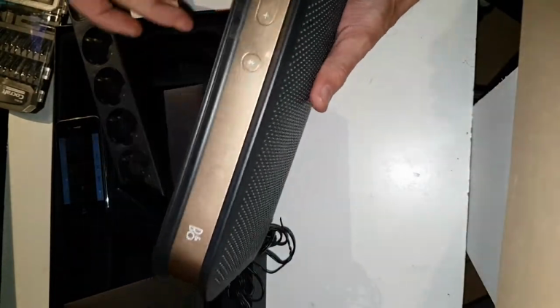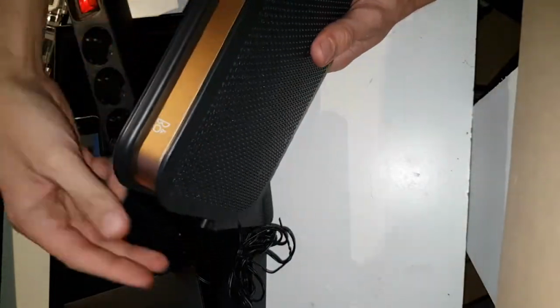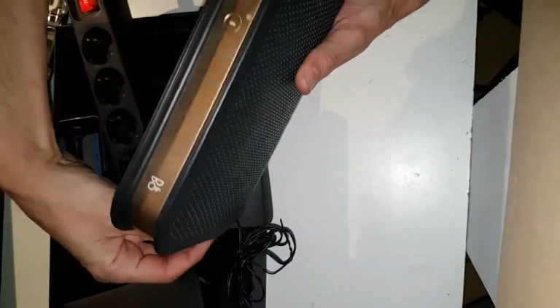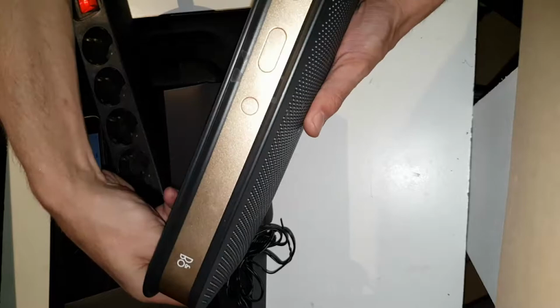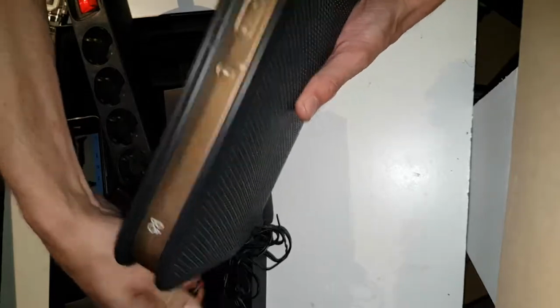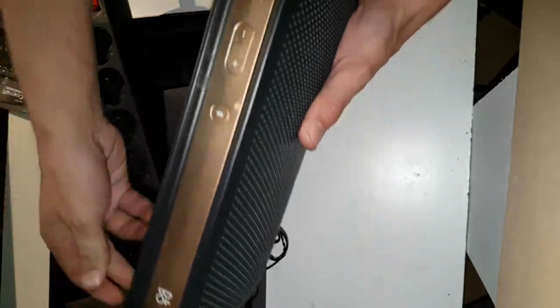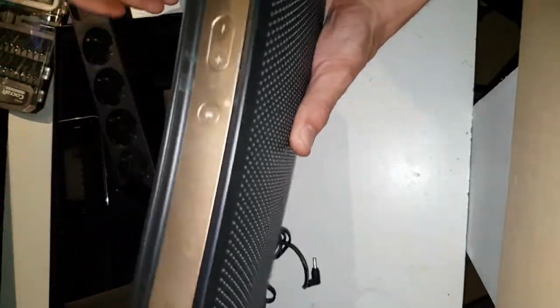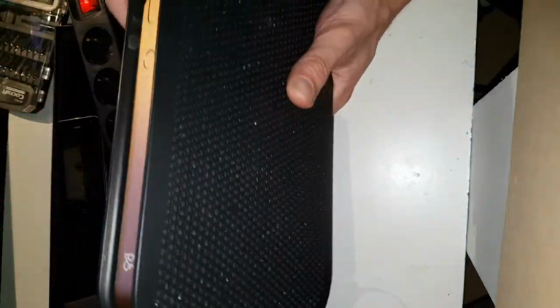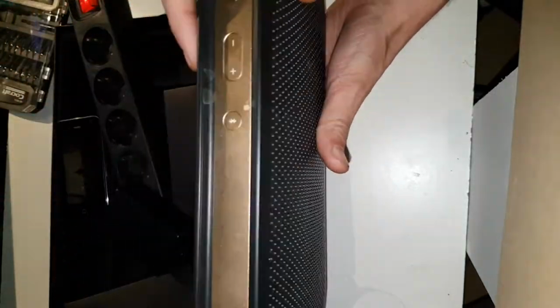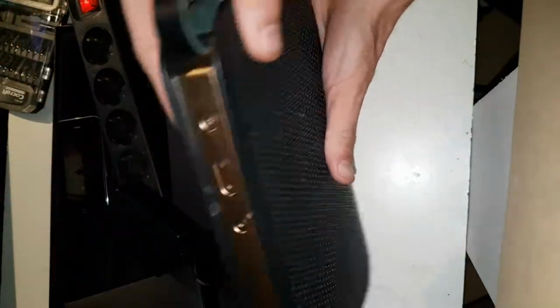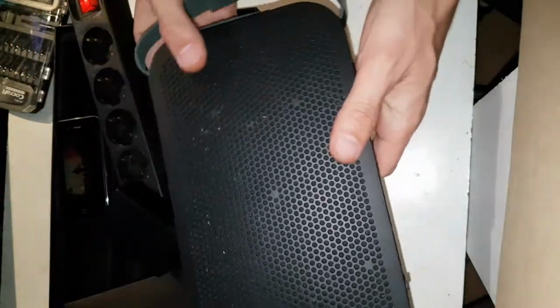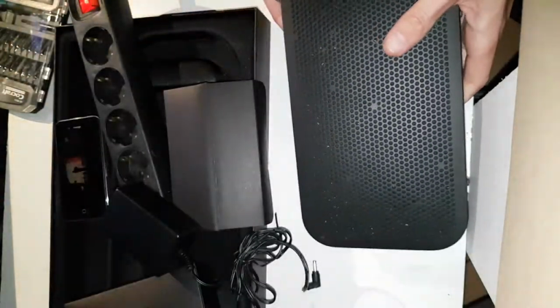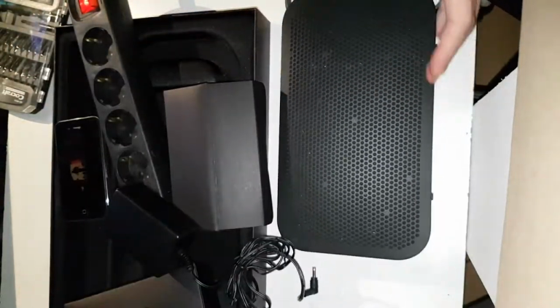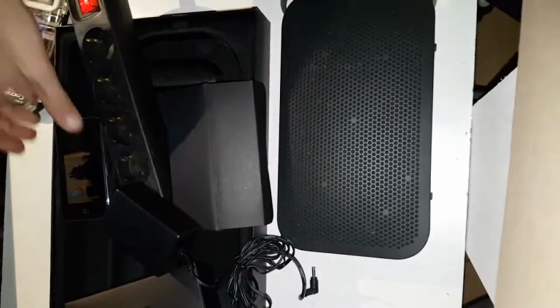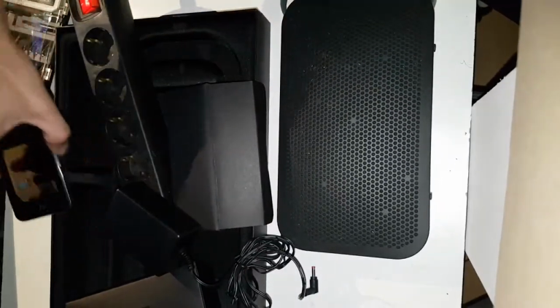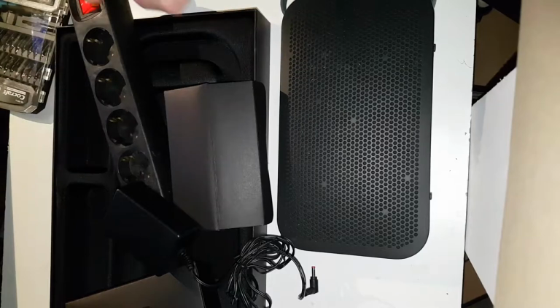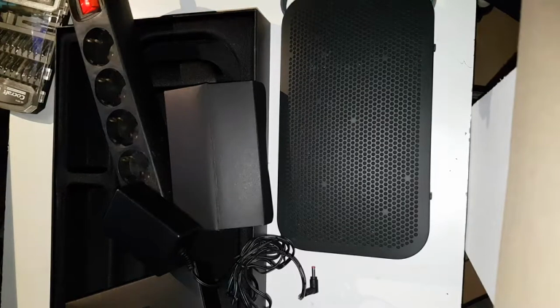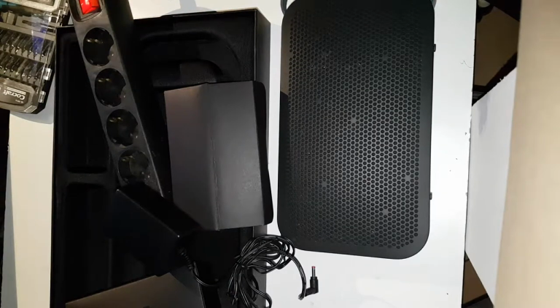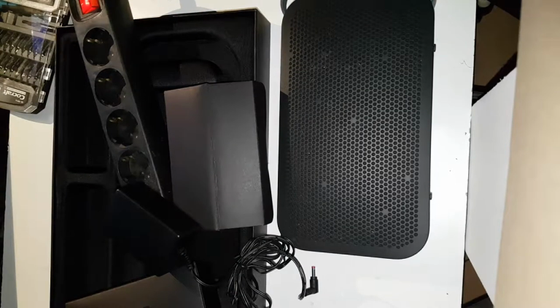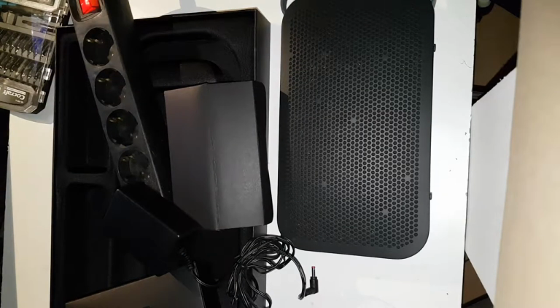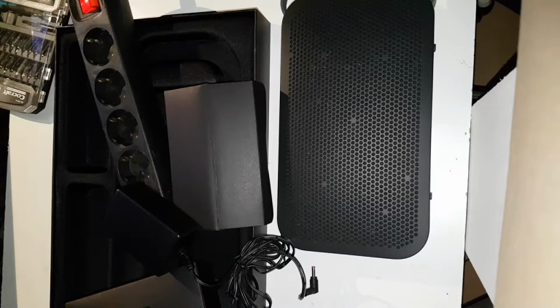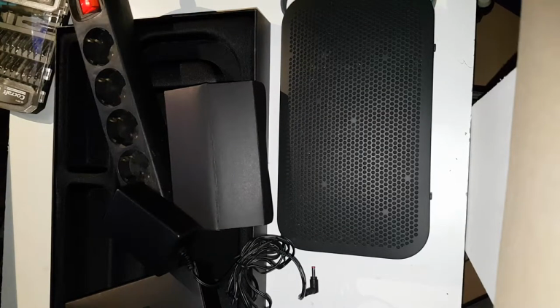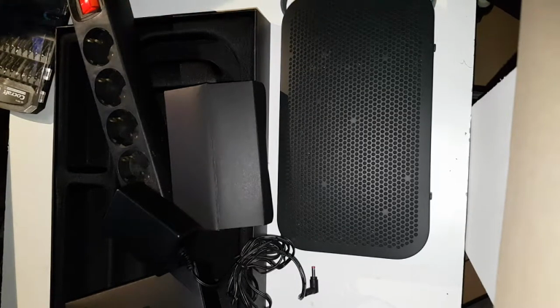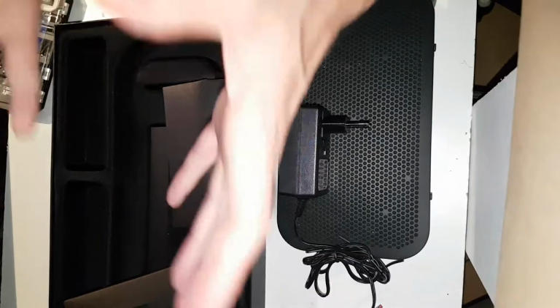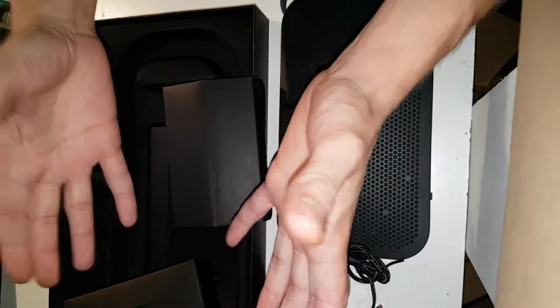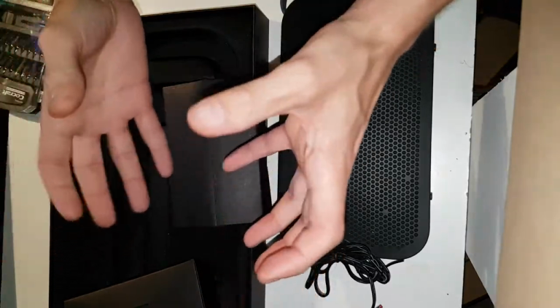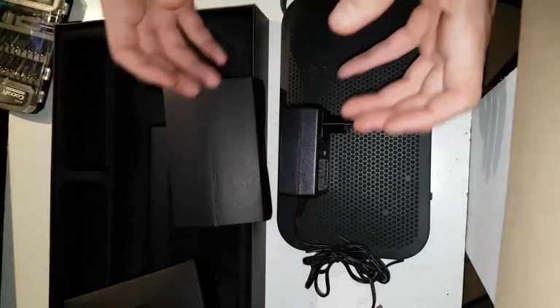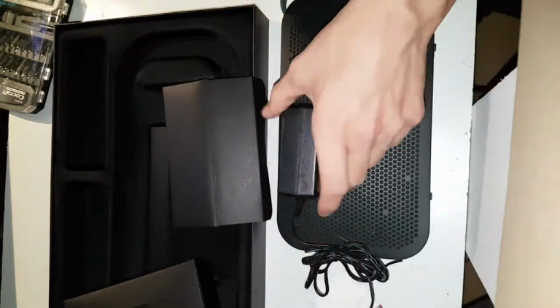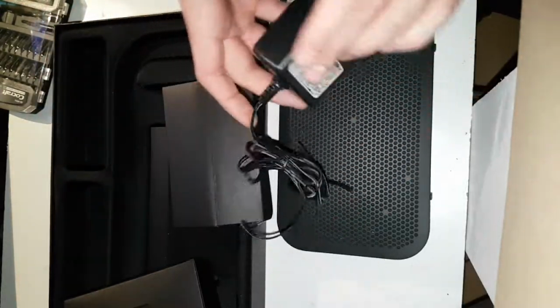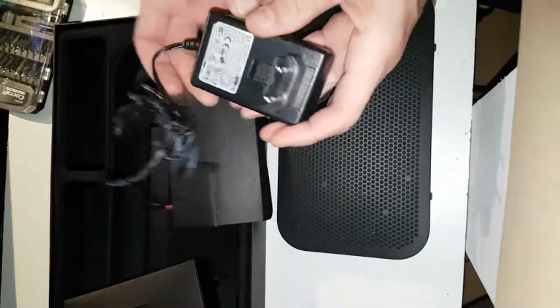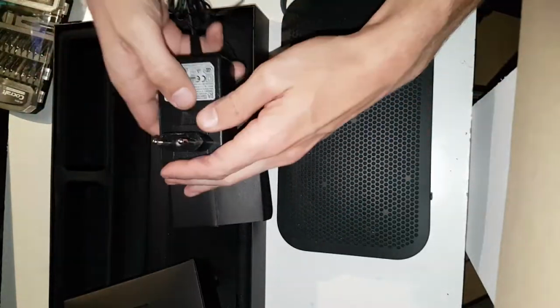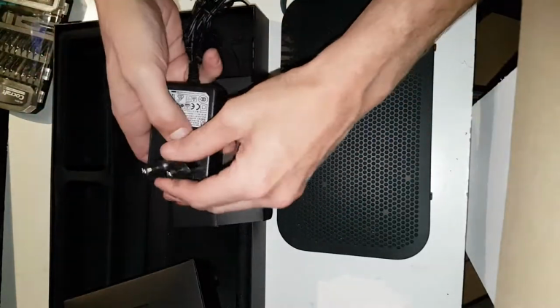The problem I'm having is it's not keeping any charge at all. So I'm gonna send it back and get a new one. But first, let's tear it down and see what it's about.